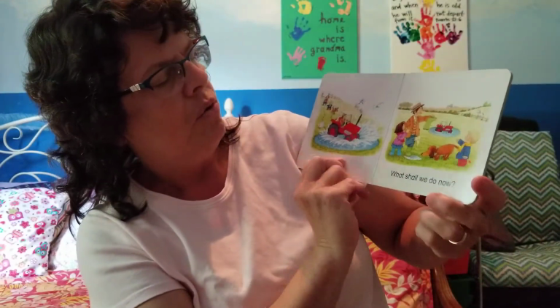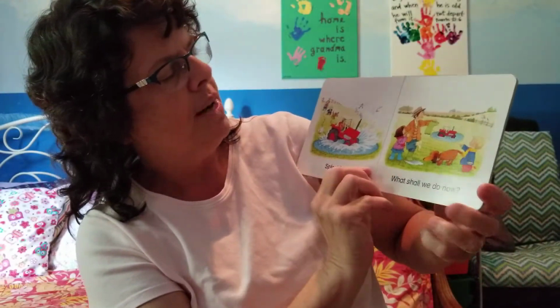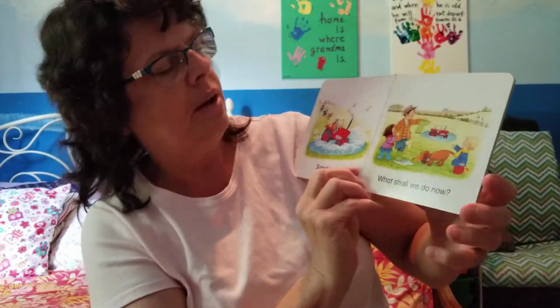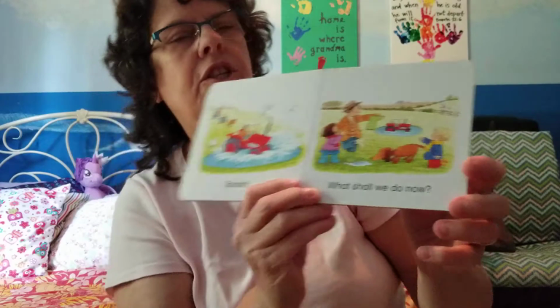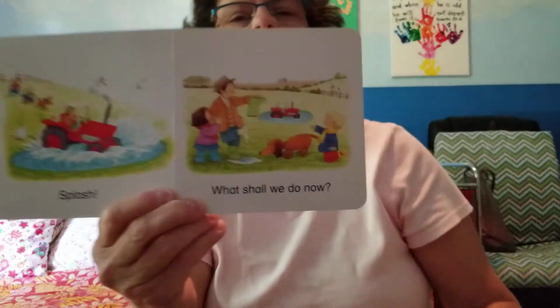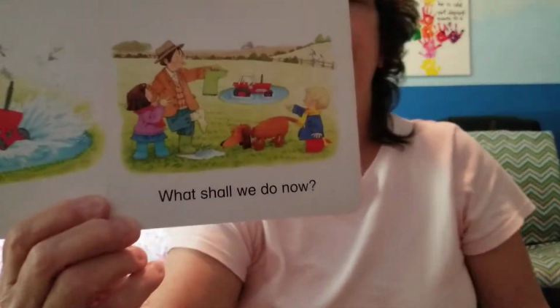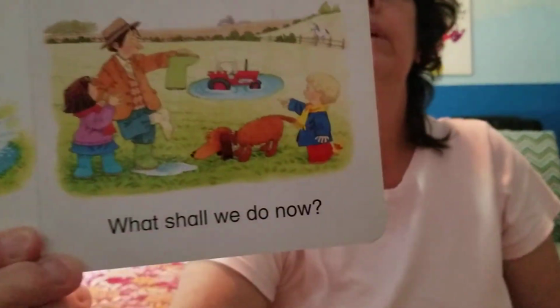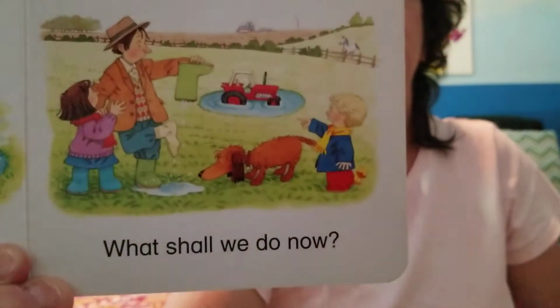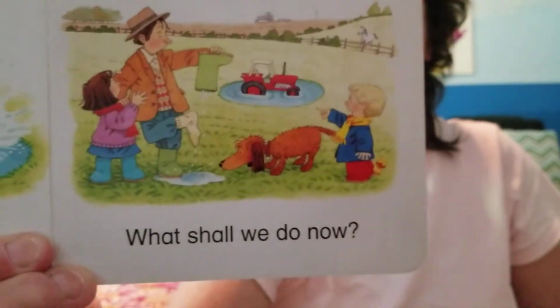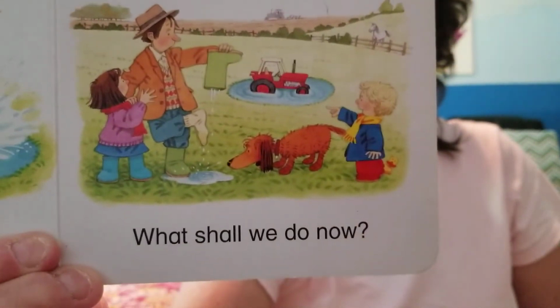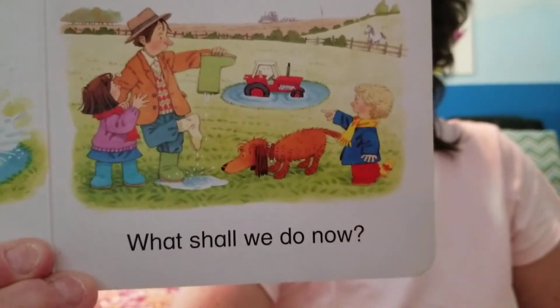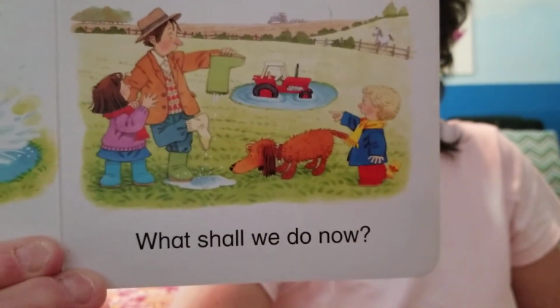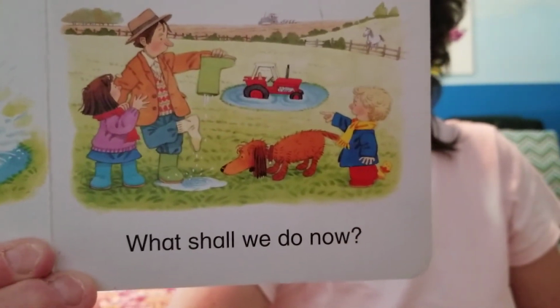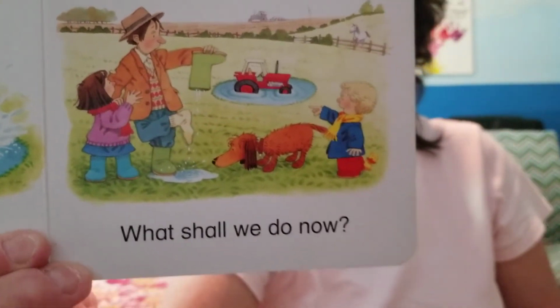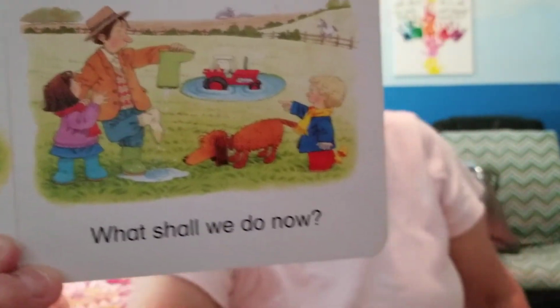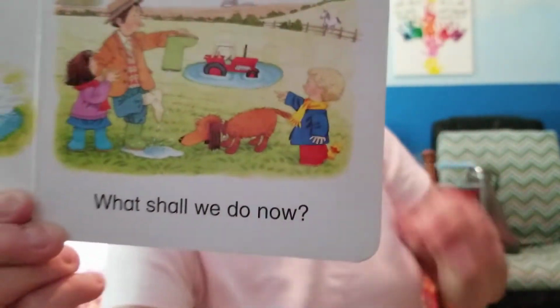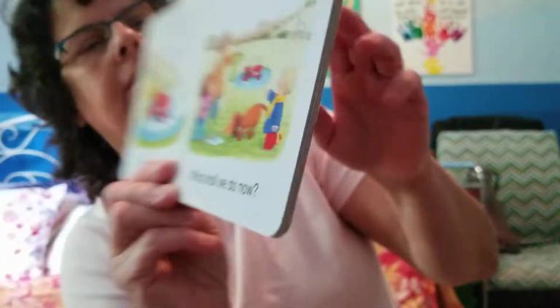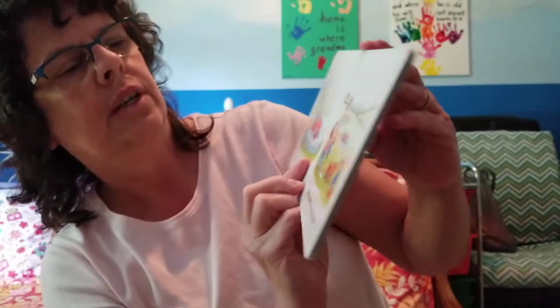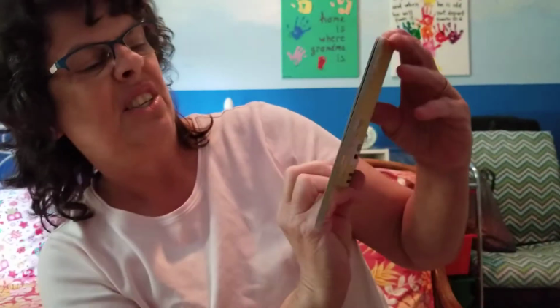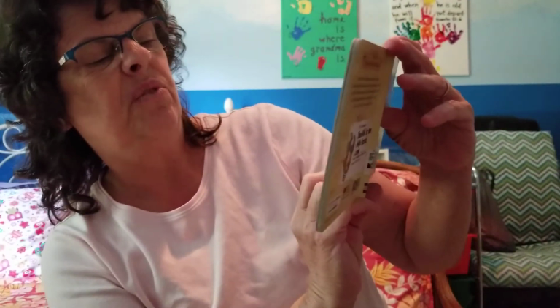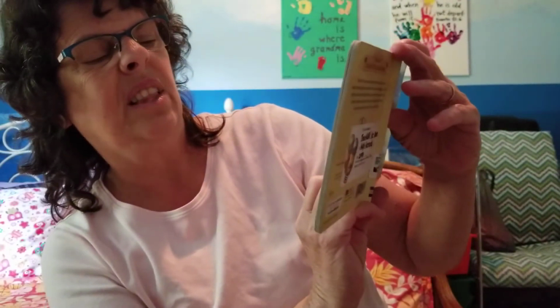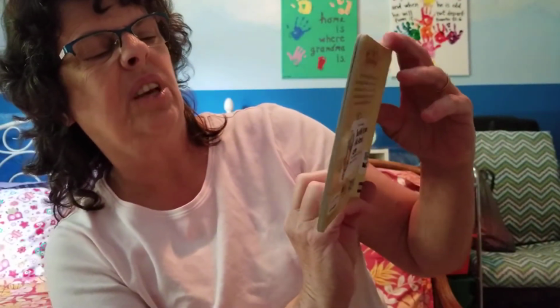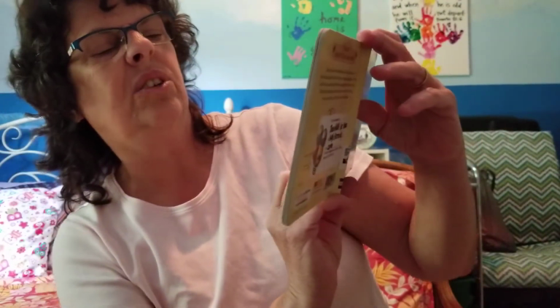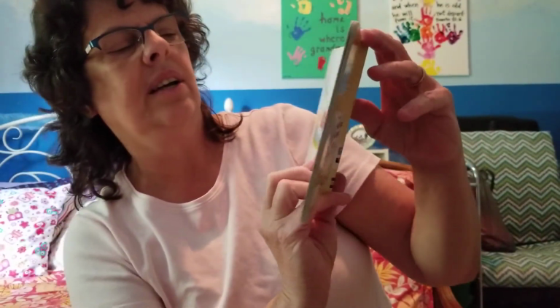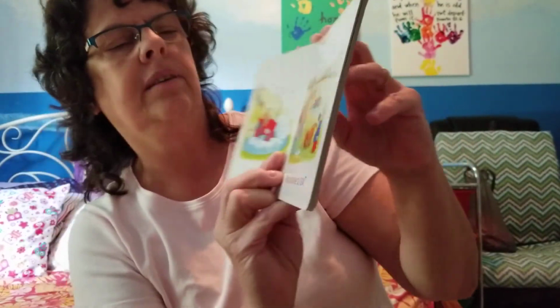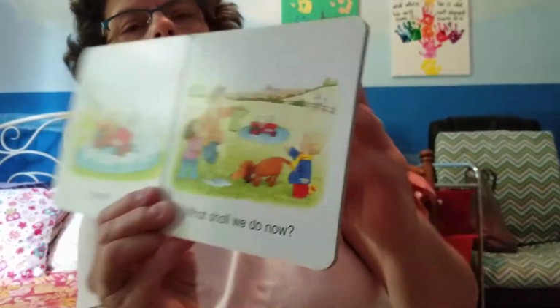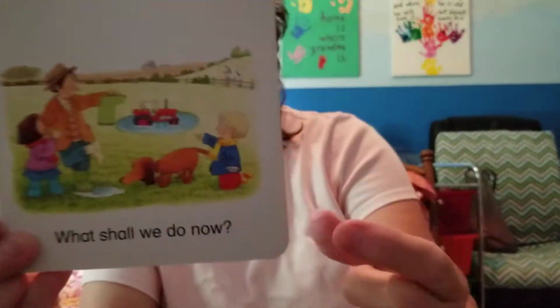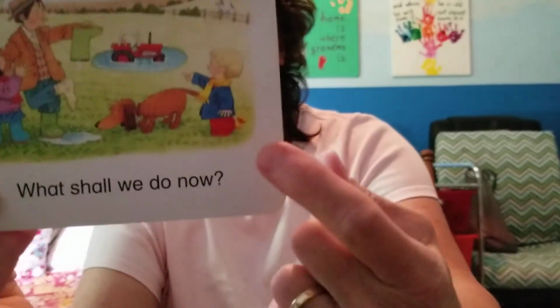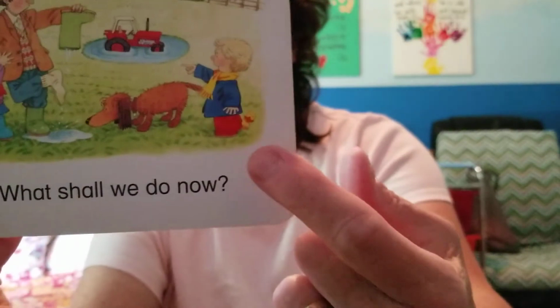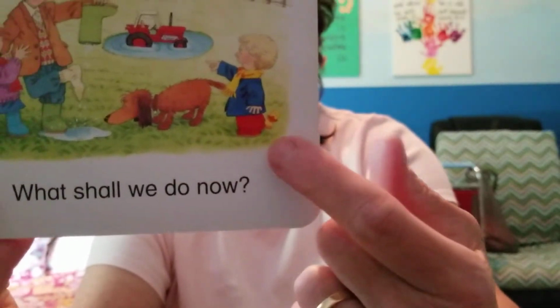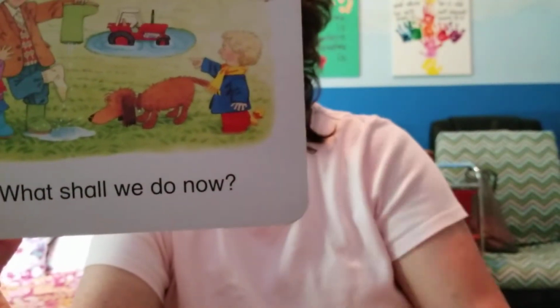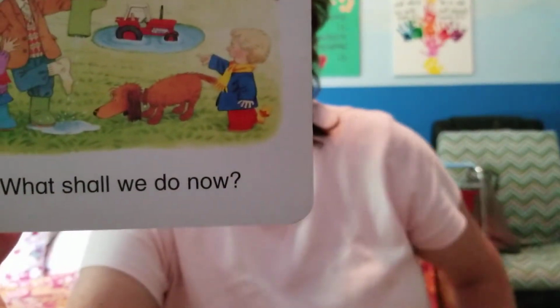What shall we do now? Look at Farmer Ted dumping the water out of his boots. Did you find the little yellow duck? It's right there beside the boy.